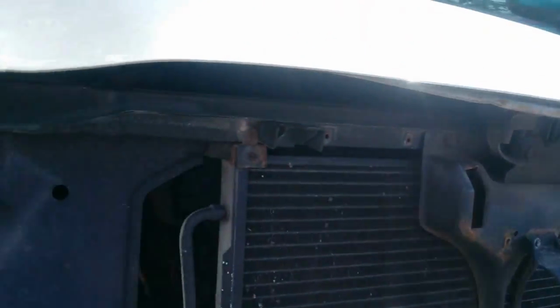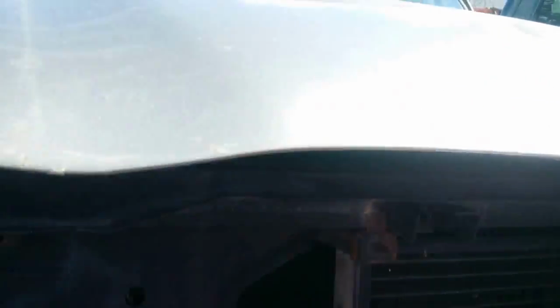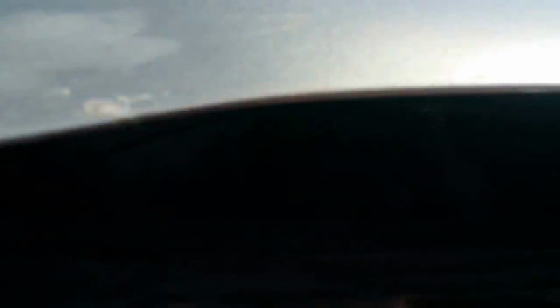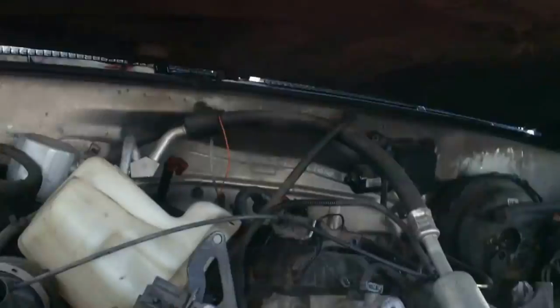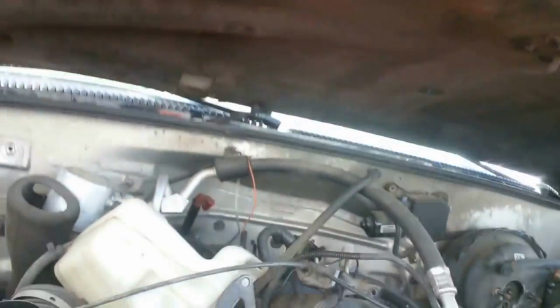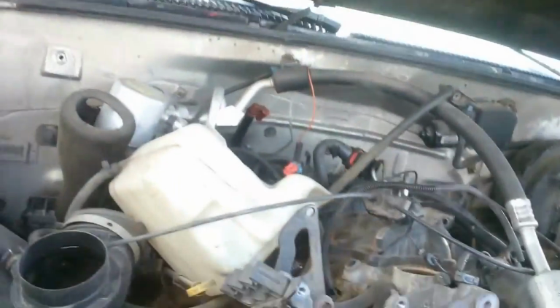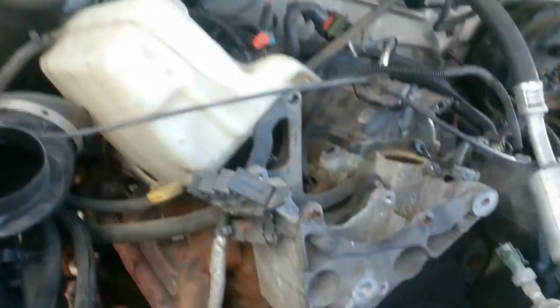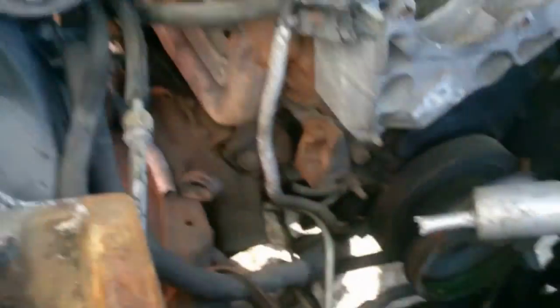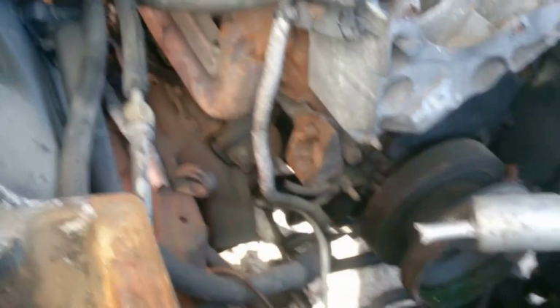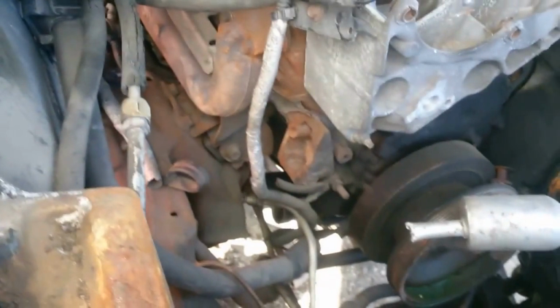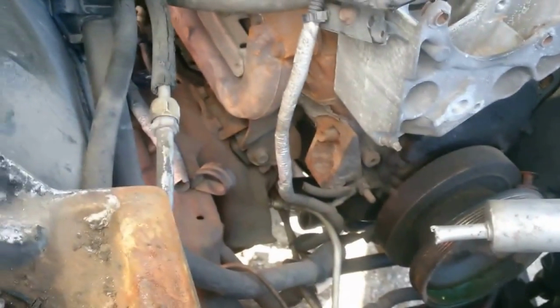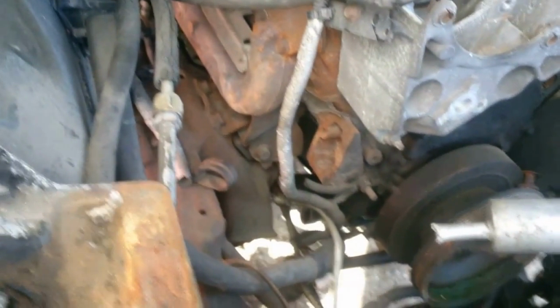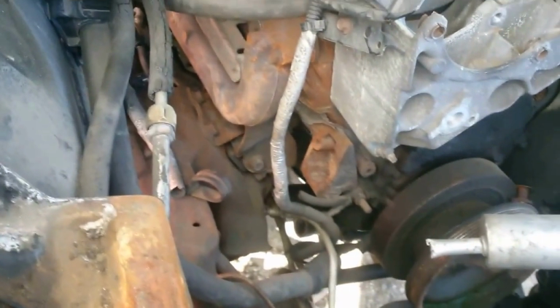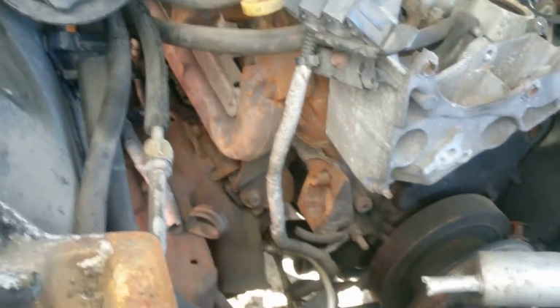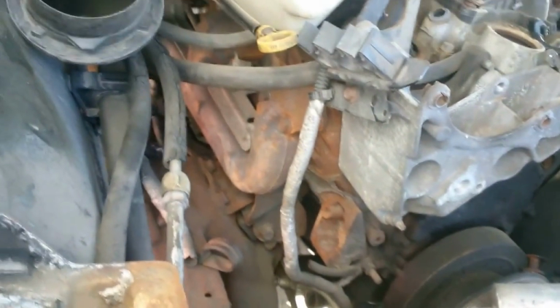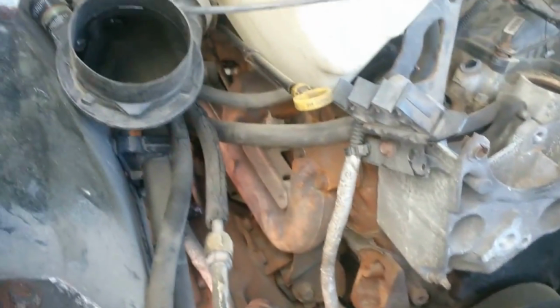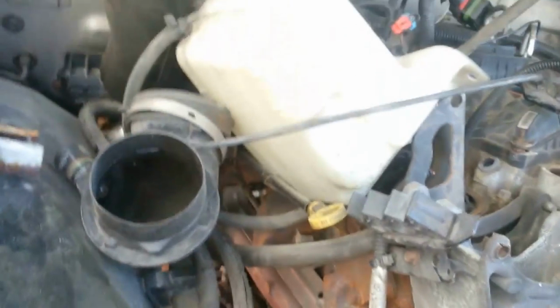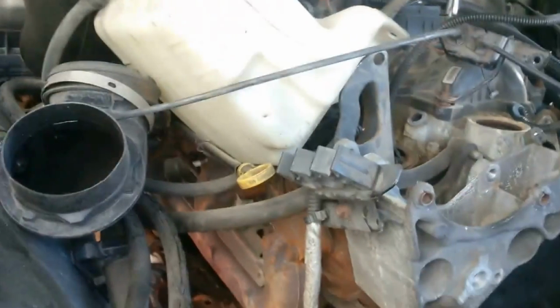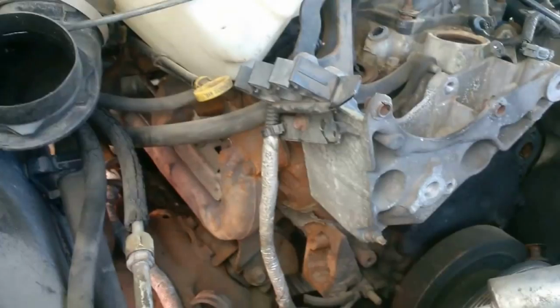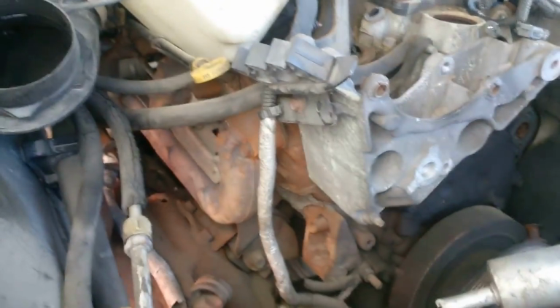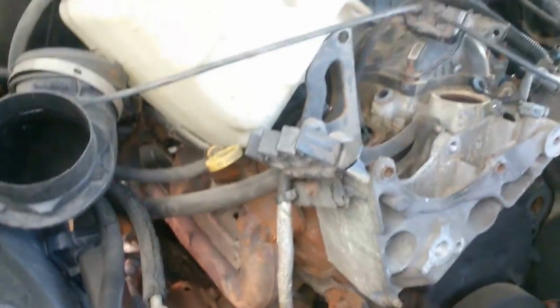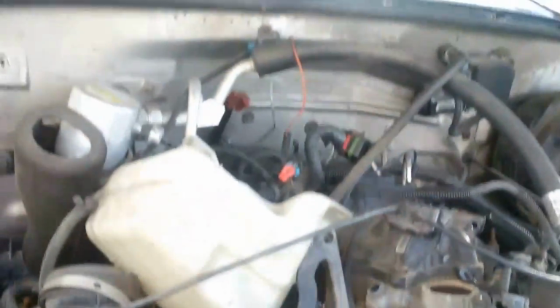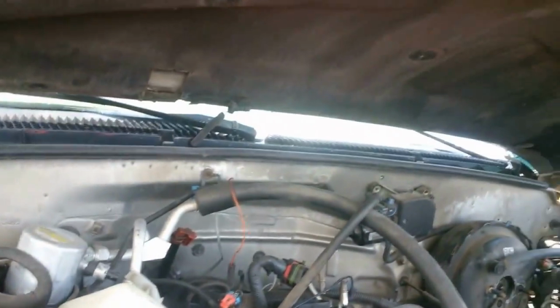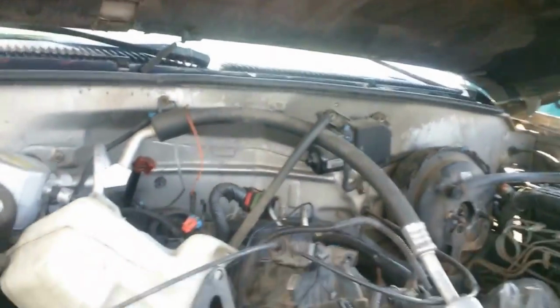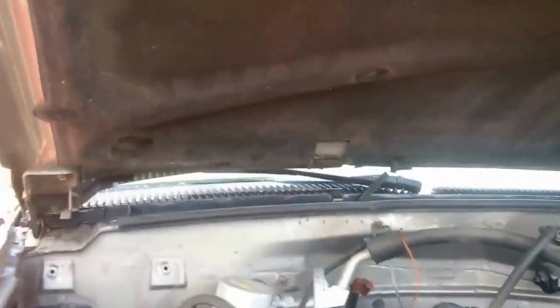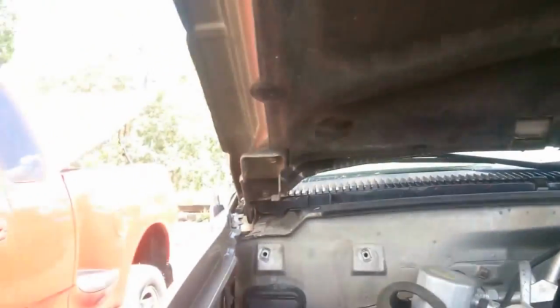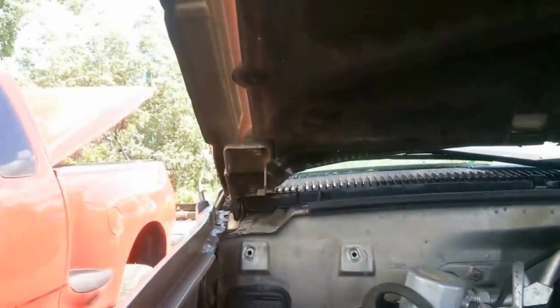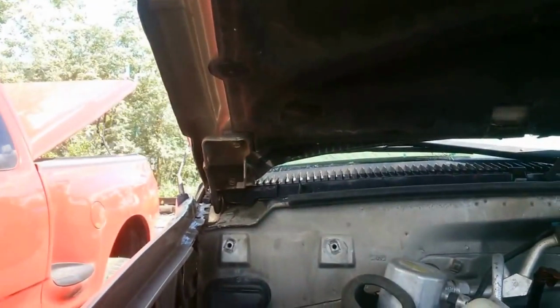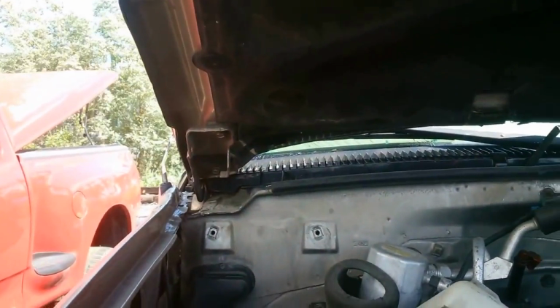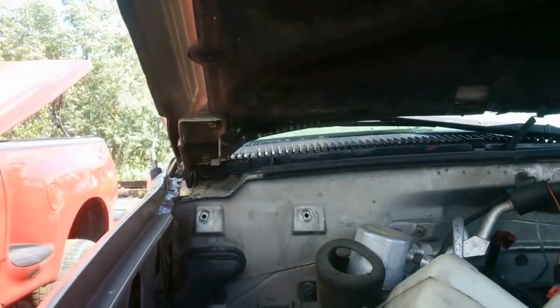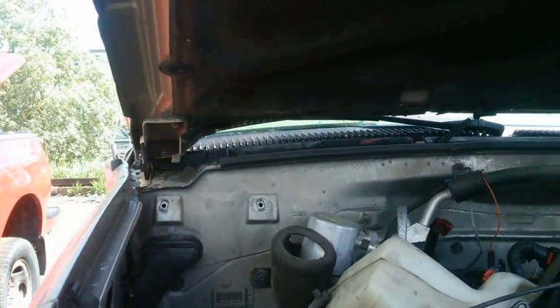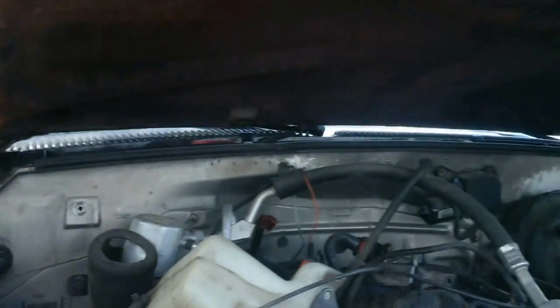What's under the hood? Engine's all pulled out. I assume the tranny's missing. Somebody's pulled this all back. There's no hood springs anymore — that's all been pulled out.